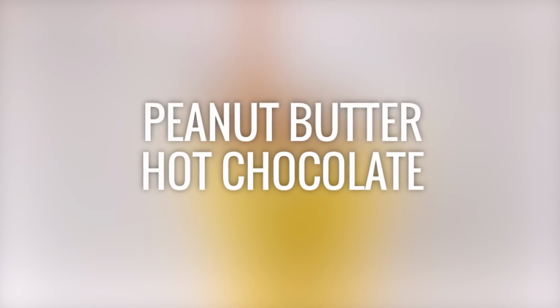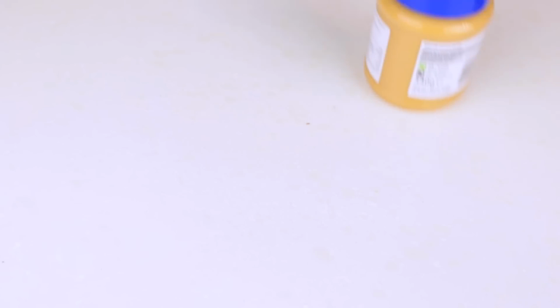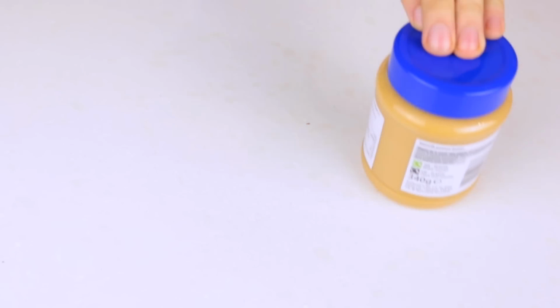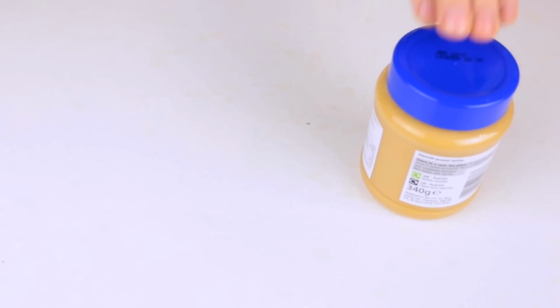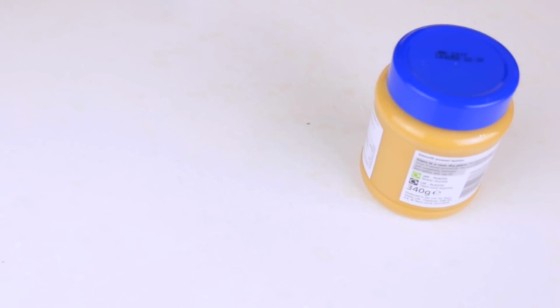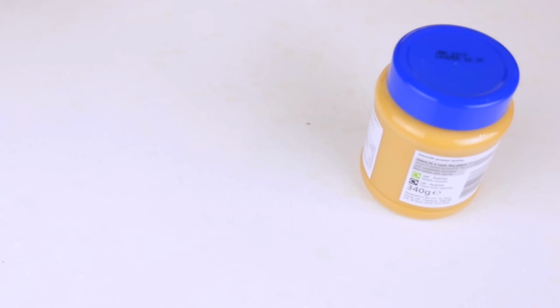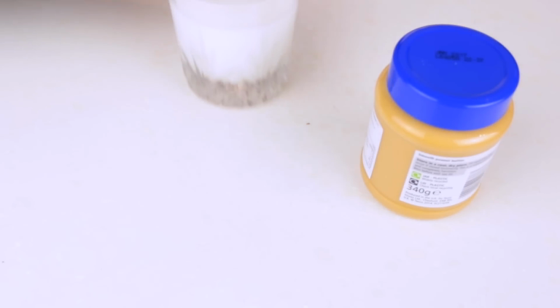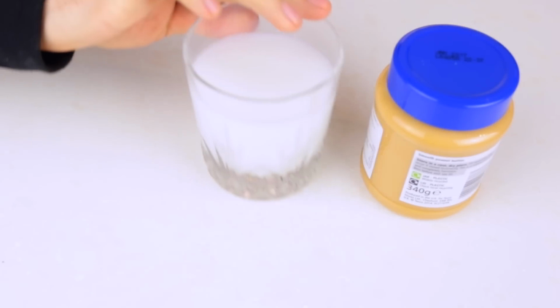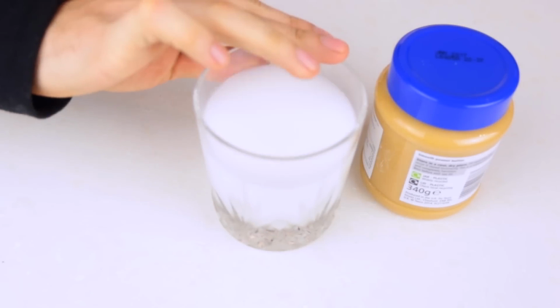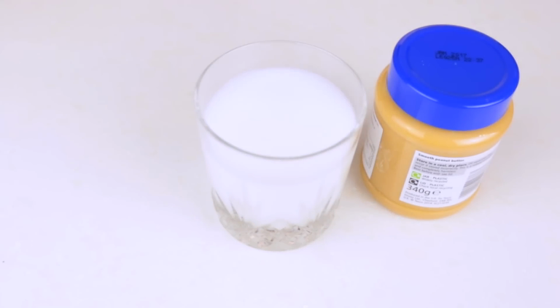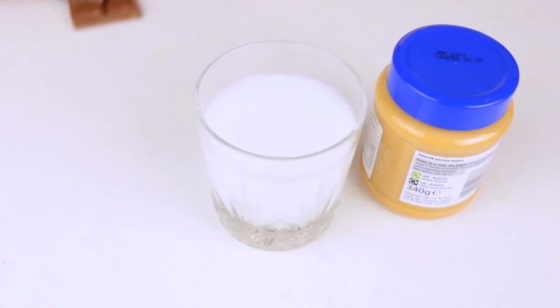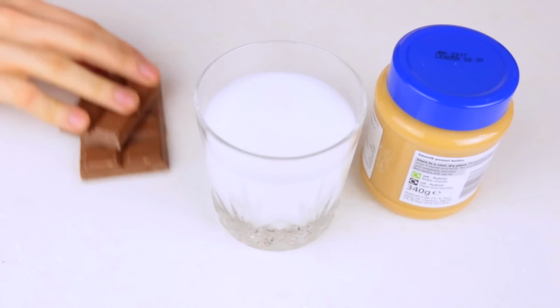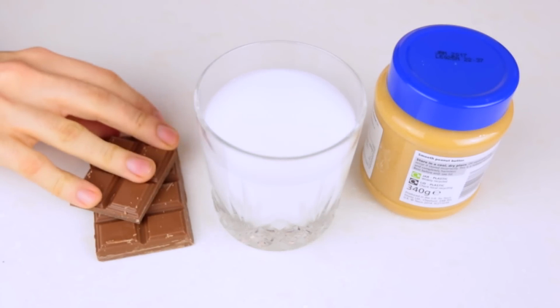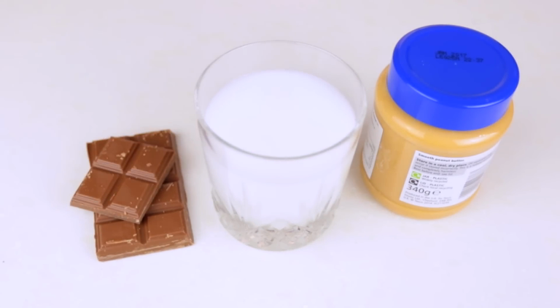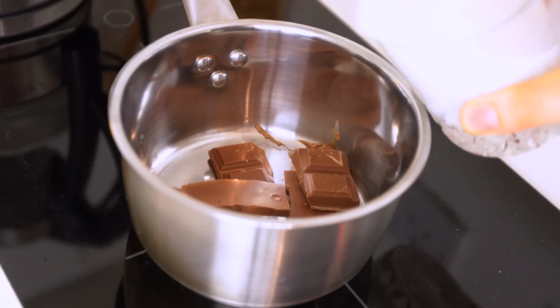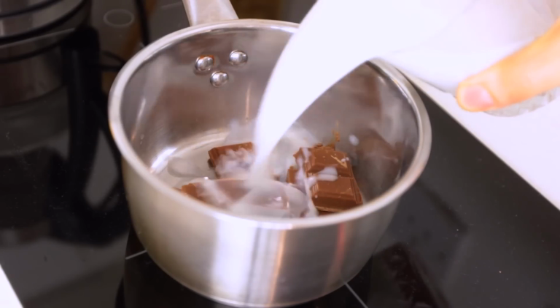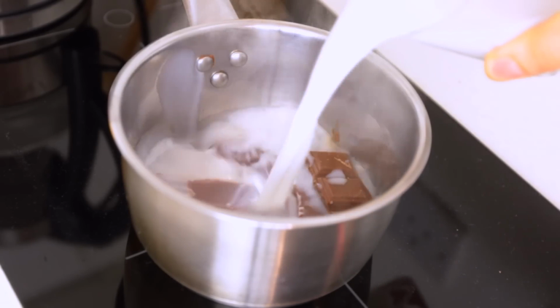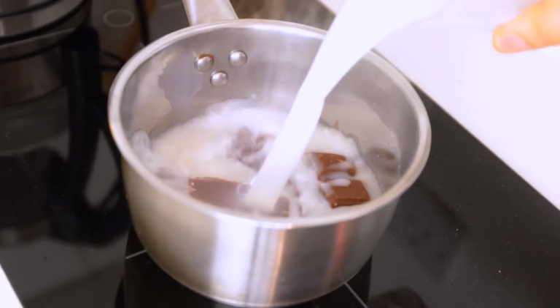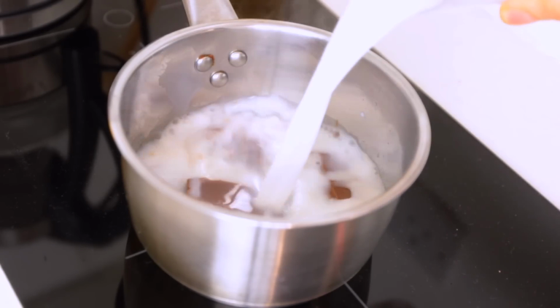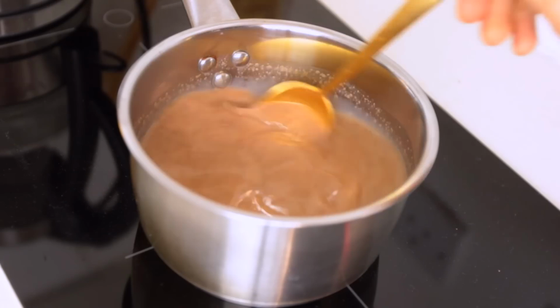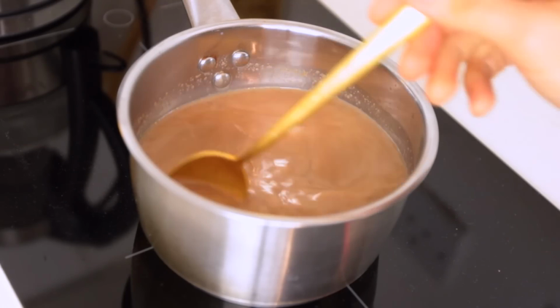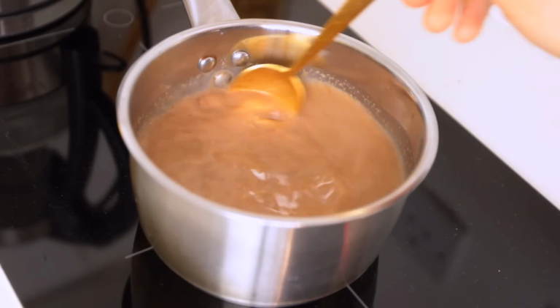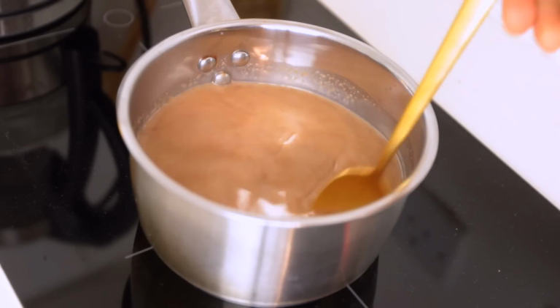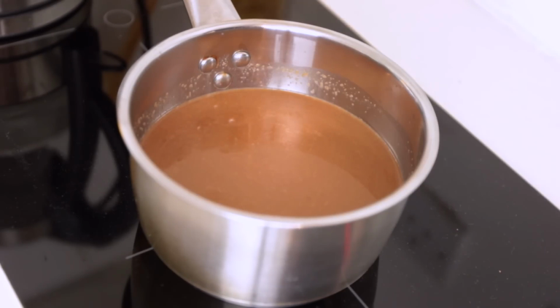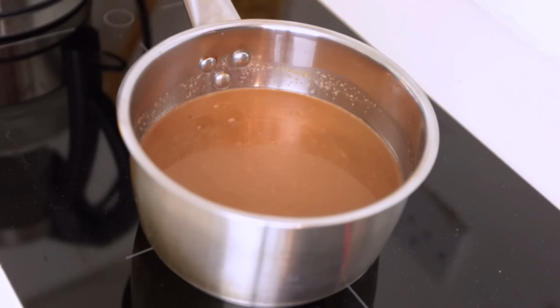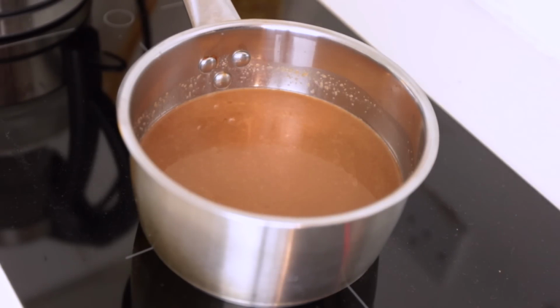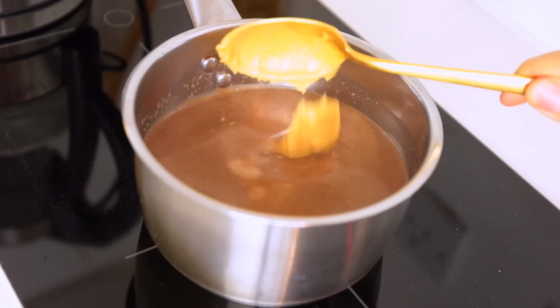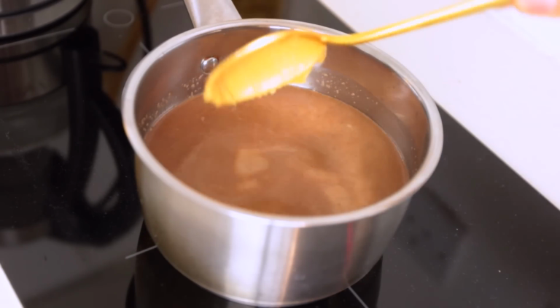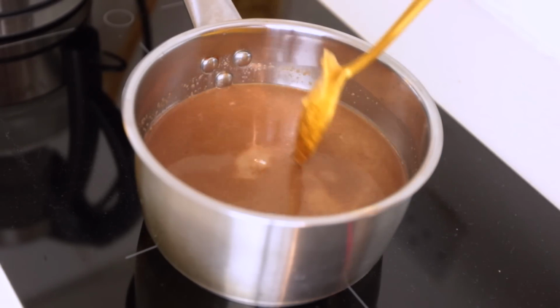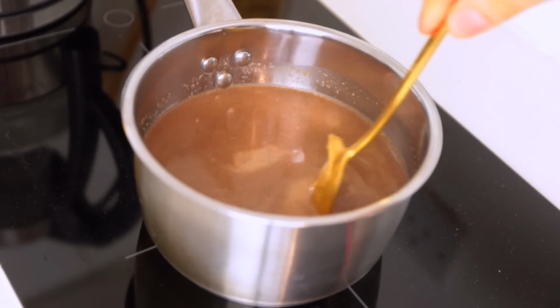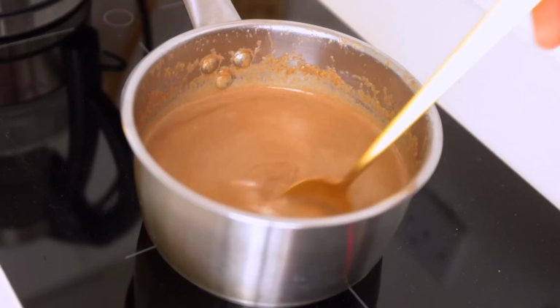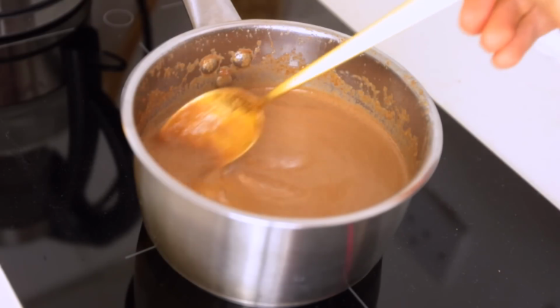To make the peanut butter hot chocolate, you'll need some peanut butter, any kind of milk, and your favorite chocolate. Heat up the chocolate and milk, and then when you're happy with the look of it, just finish it off with a spoon of peanut butter for extra tastiness.